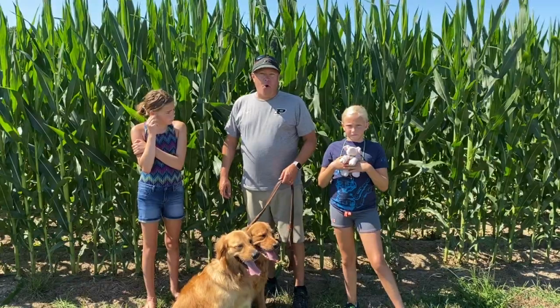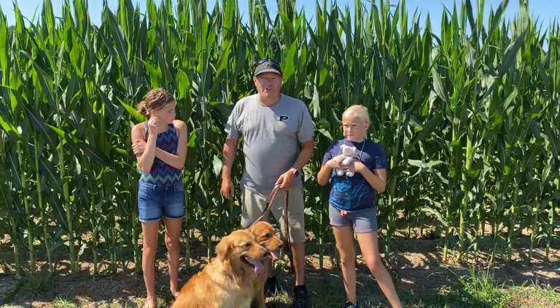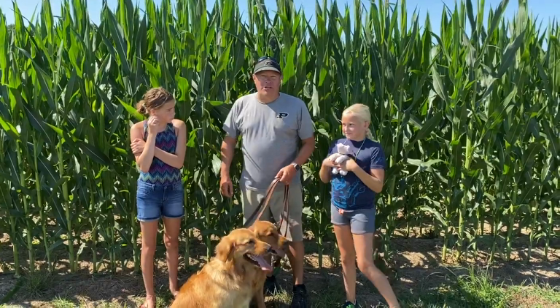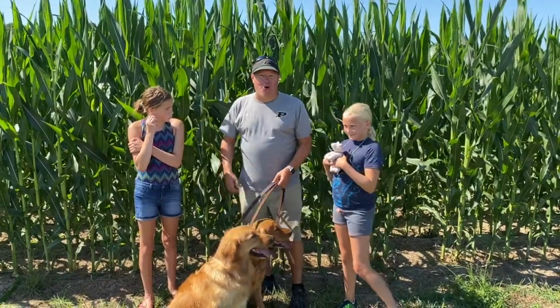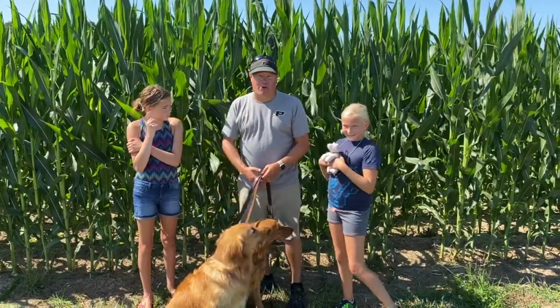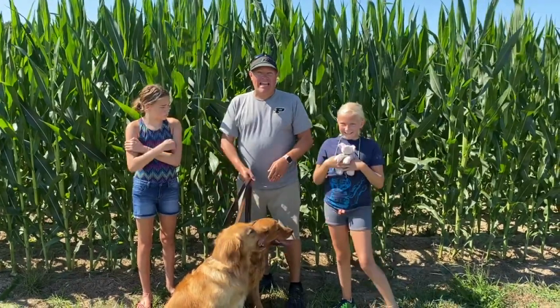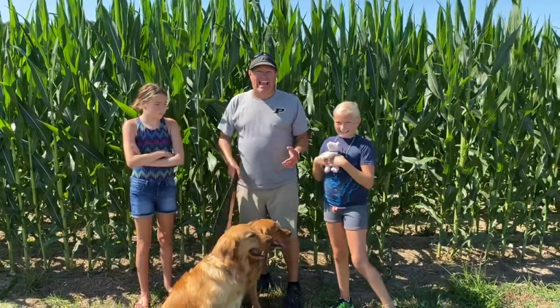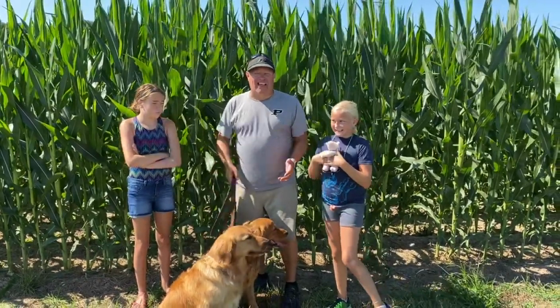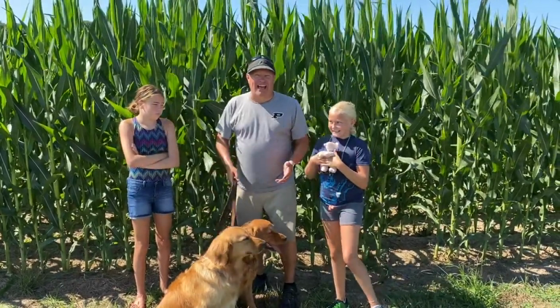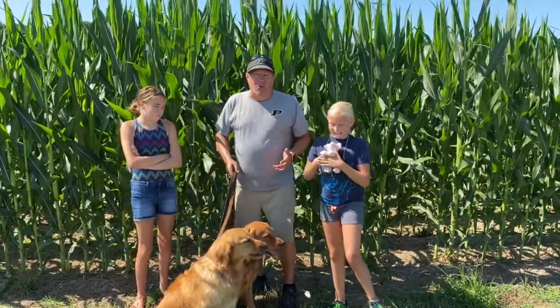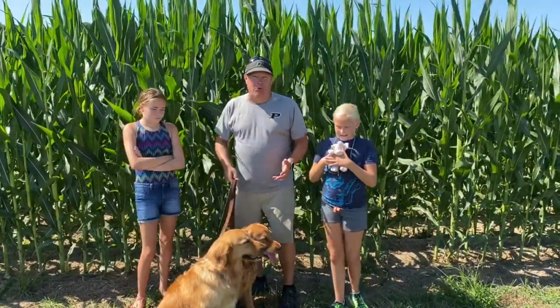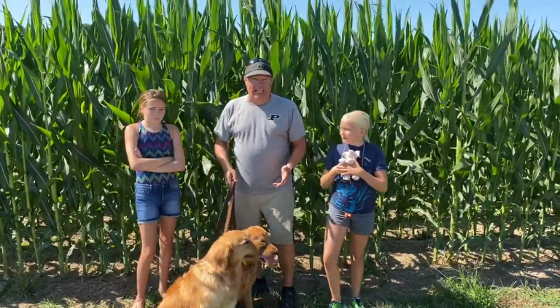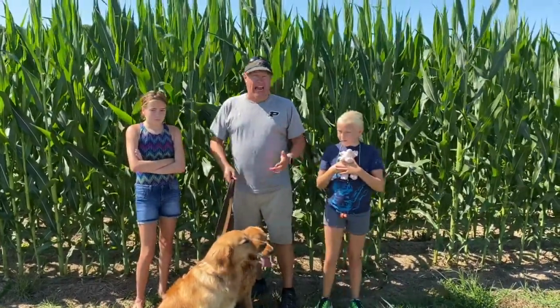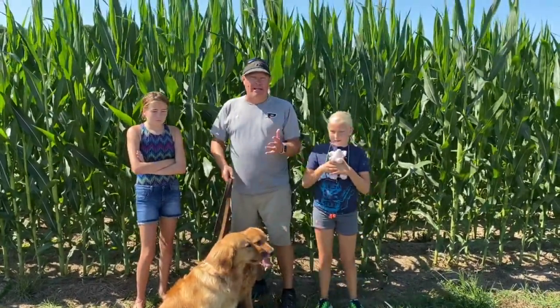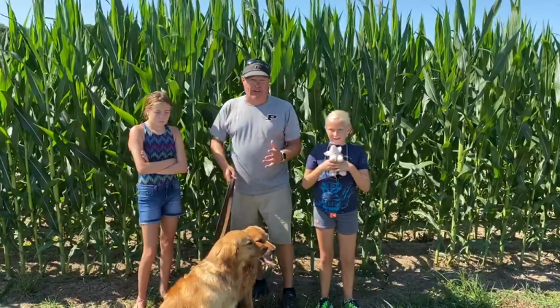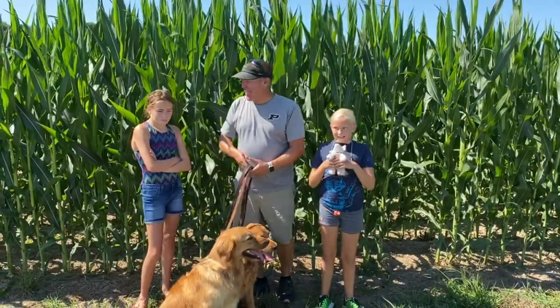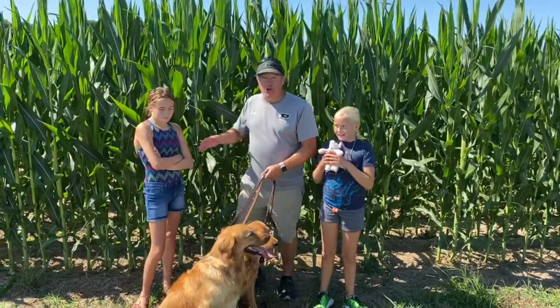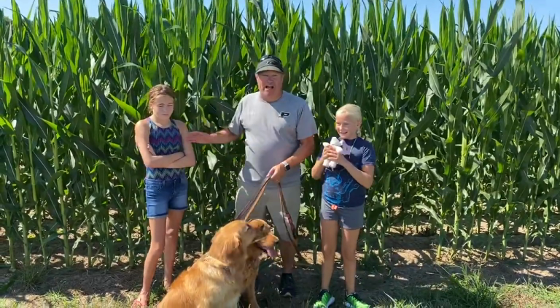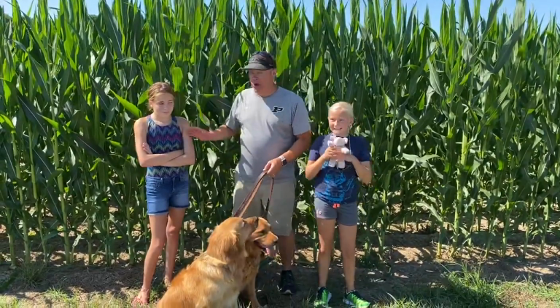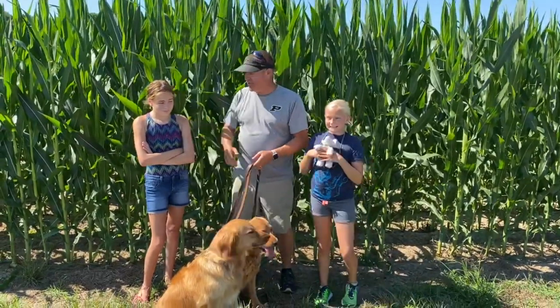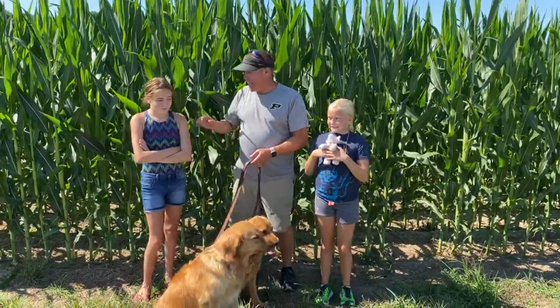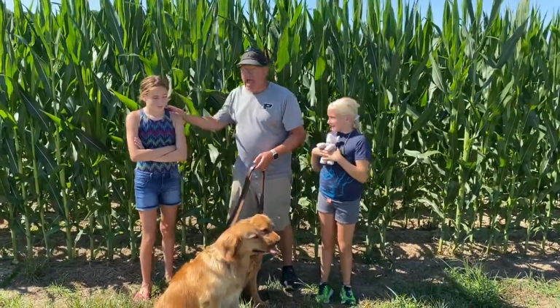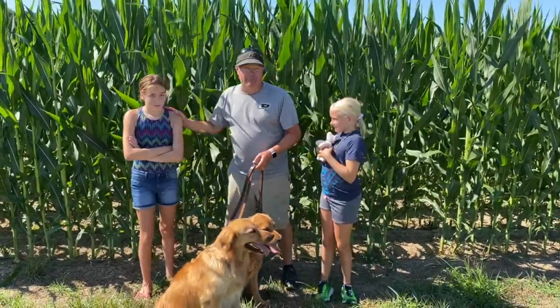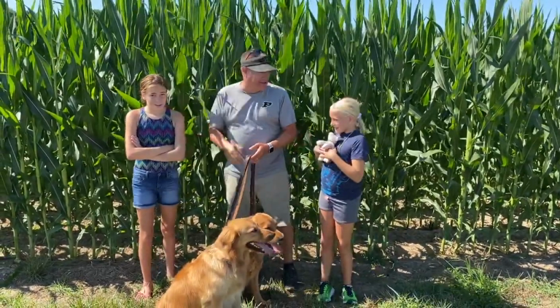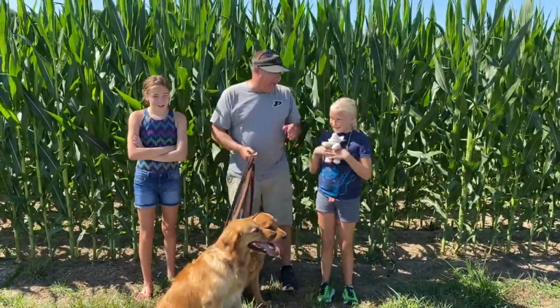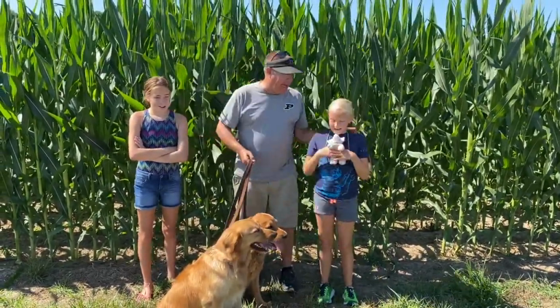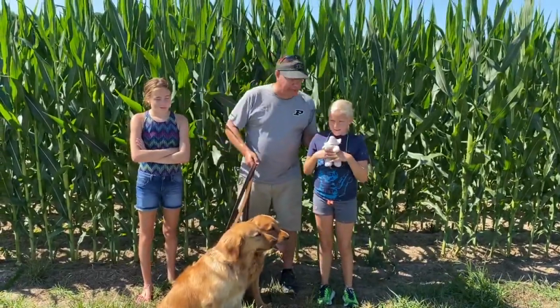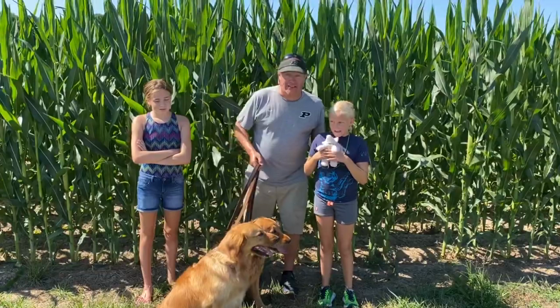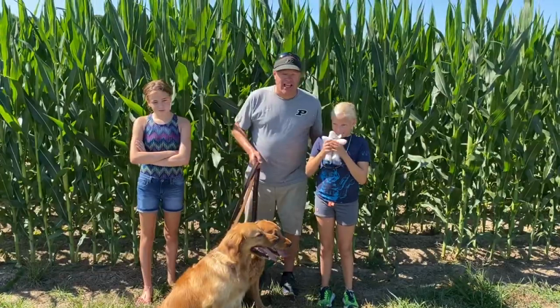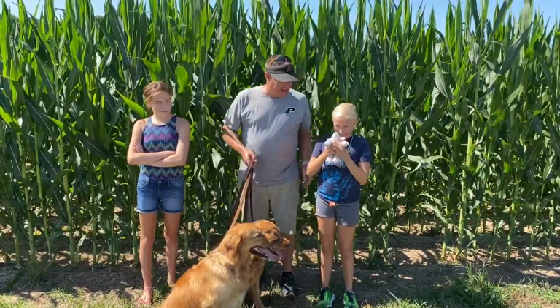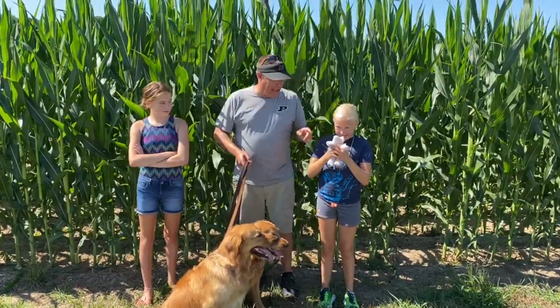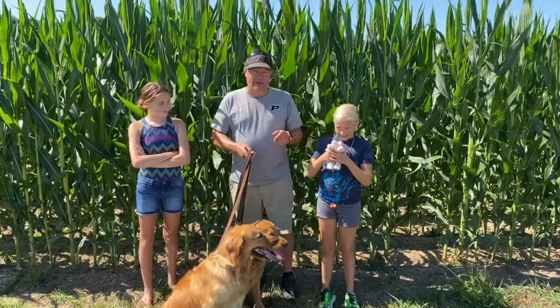Welcome to the Corn Report. Today is July 11, 2020, and I'm Tim Bryles. I've got two special co-hosts today: Emerson Bryles and Everly Bryles. And my pig. And her piggy.